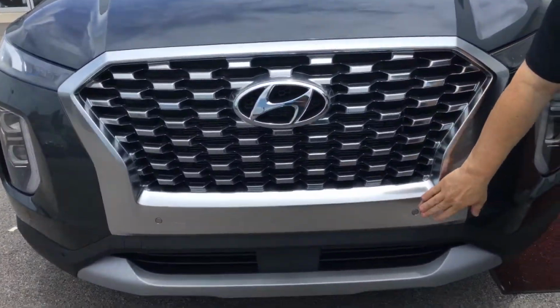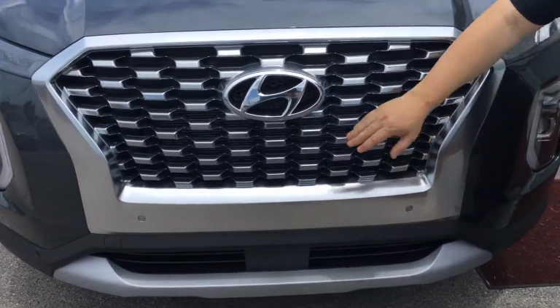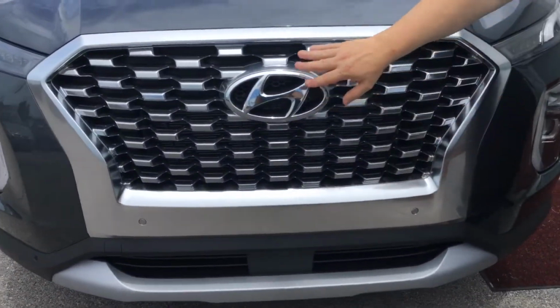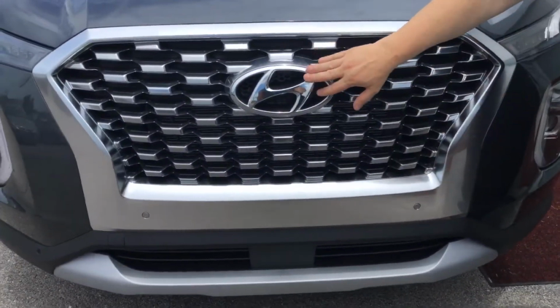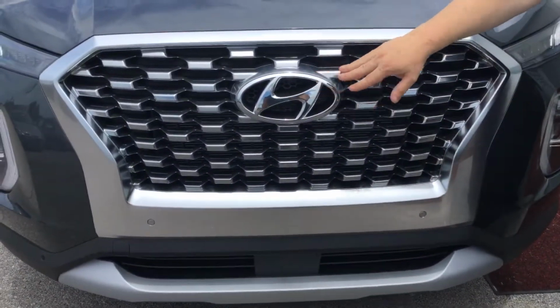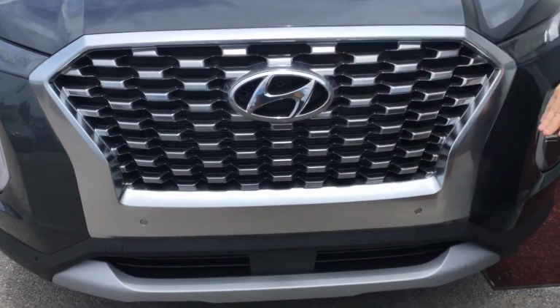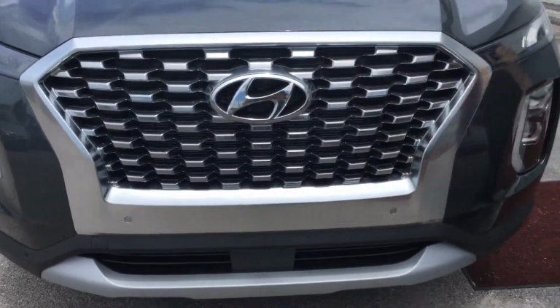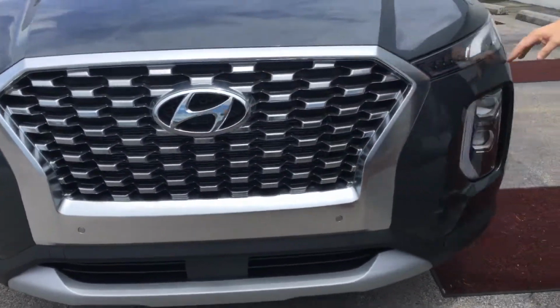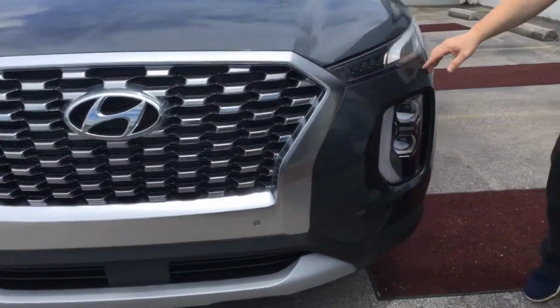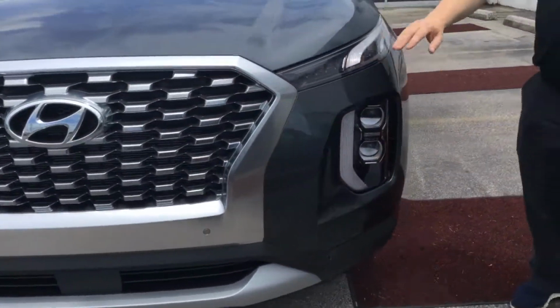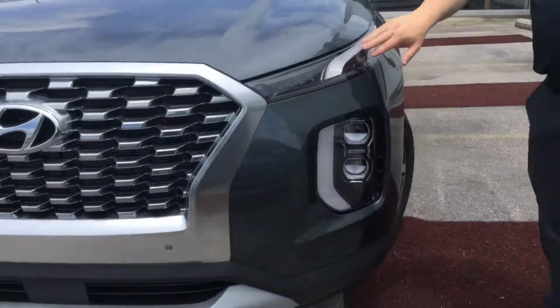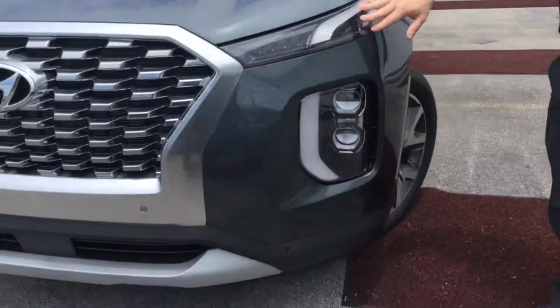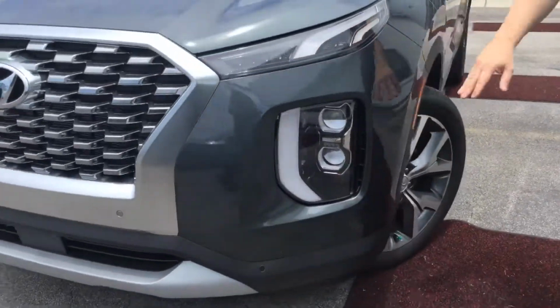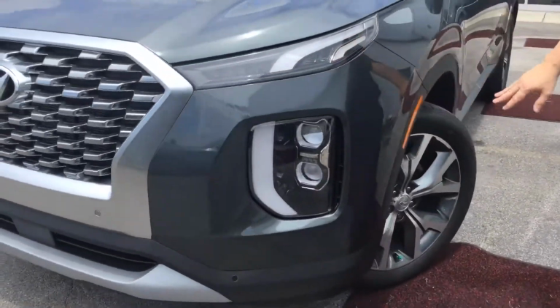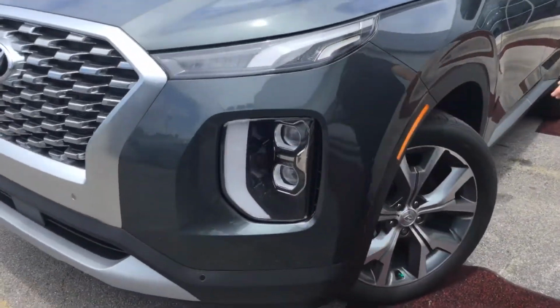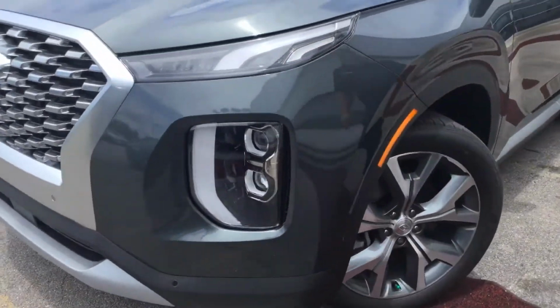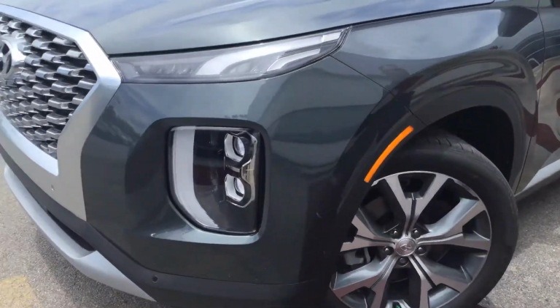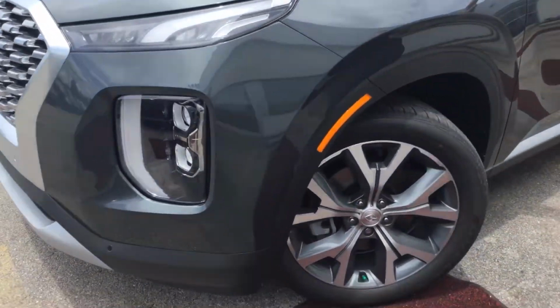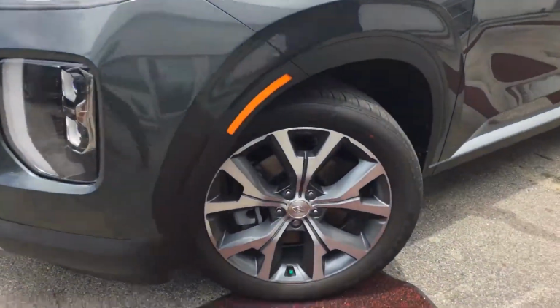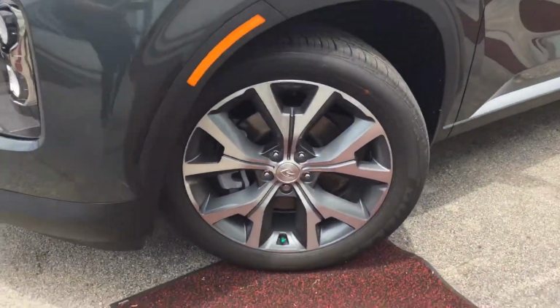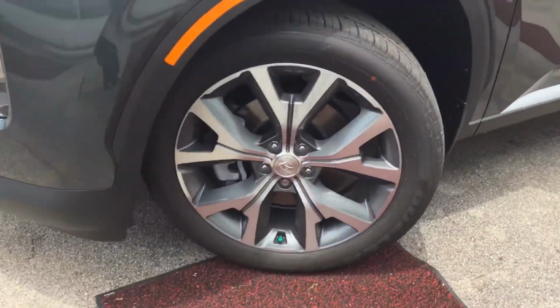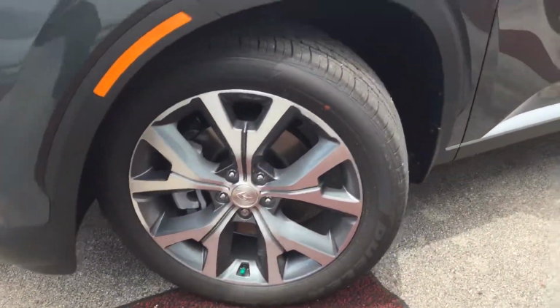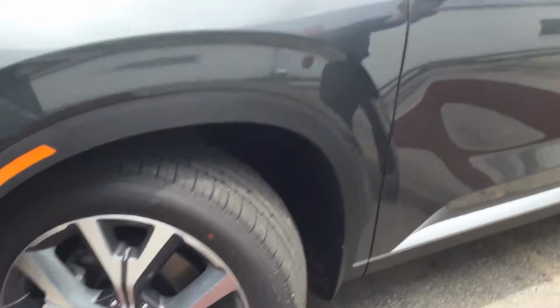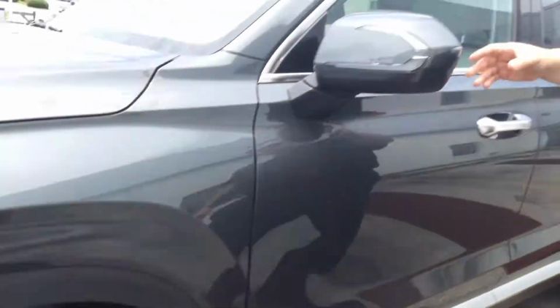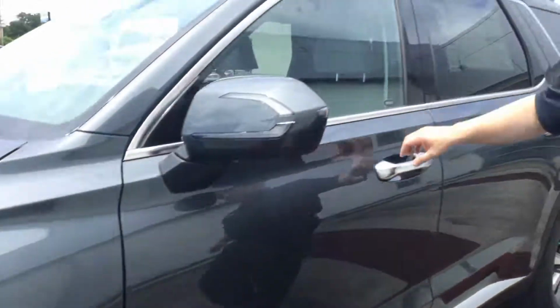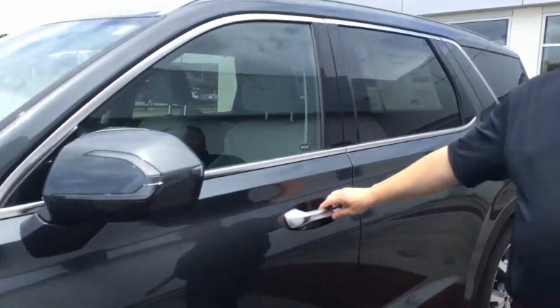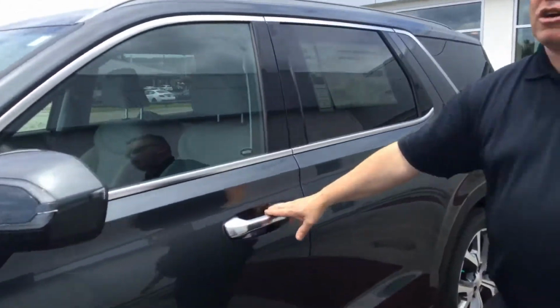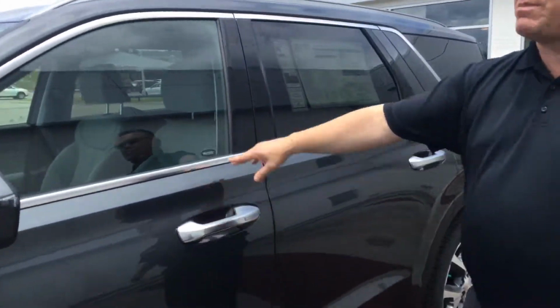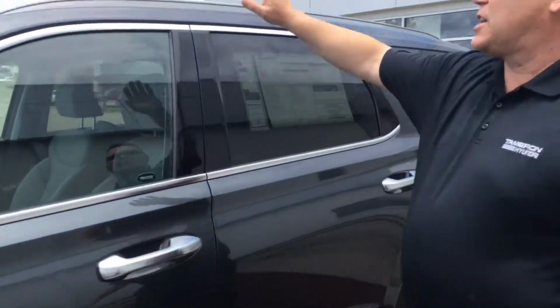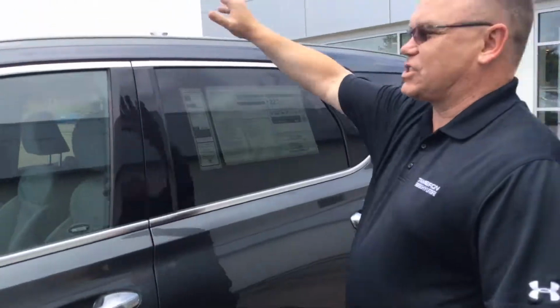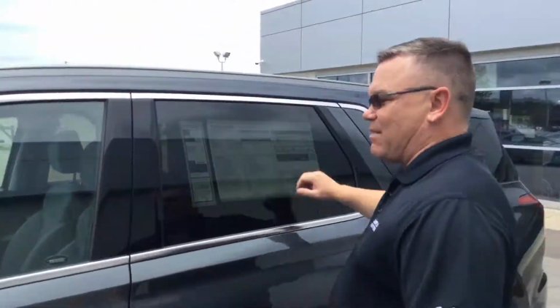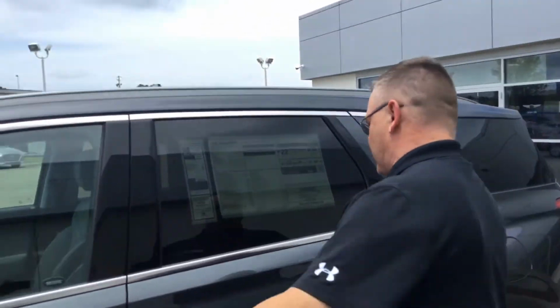It's got parking sensors, wrap-around headlights, daytime running lights, alloy wheels, LED turn signals, blind spot detection, proximity keys, and a sunroof.